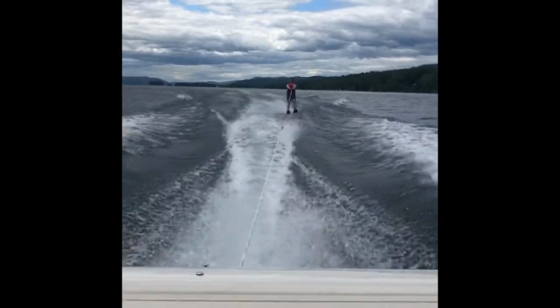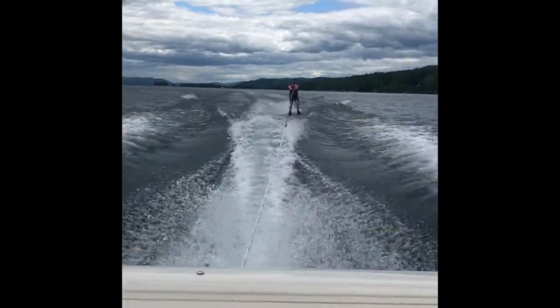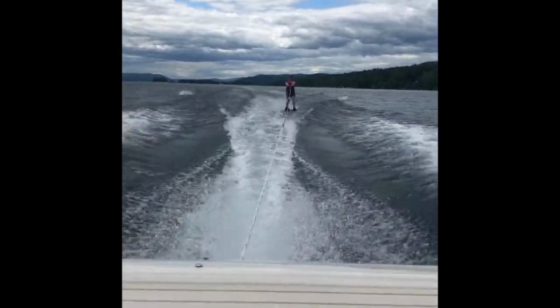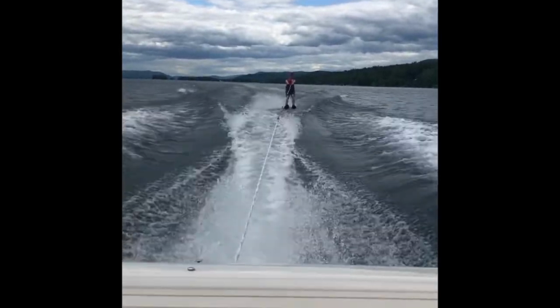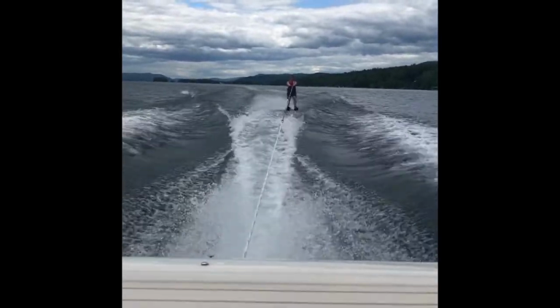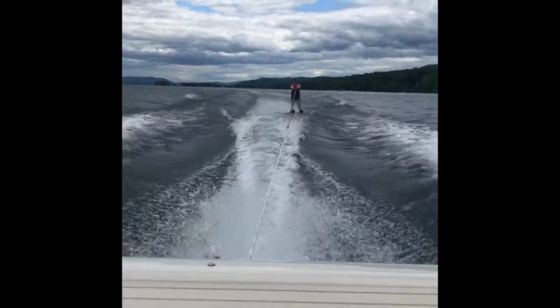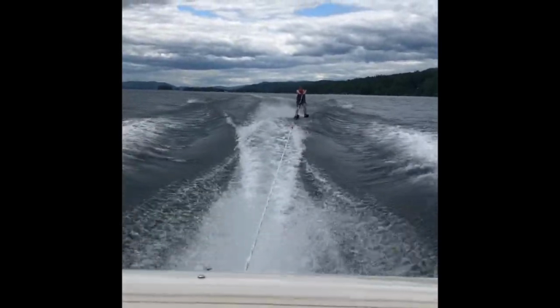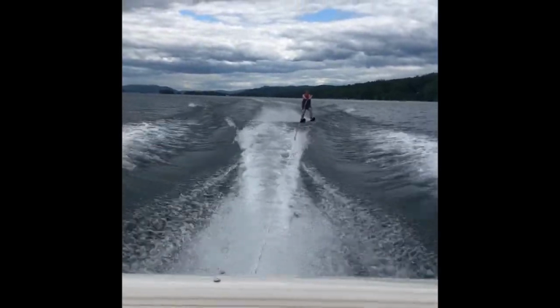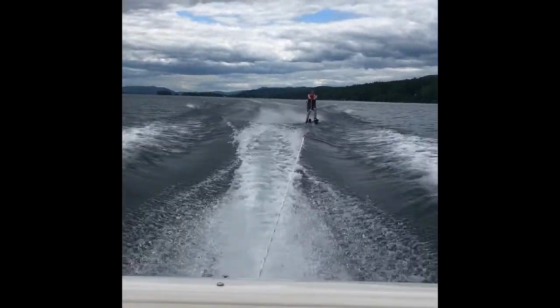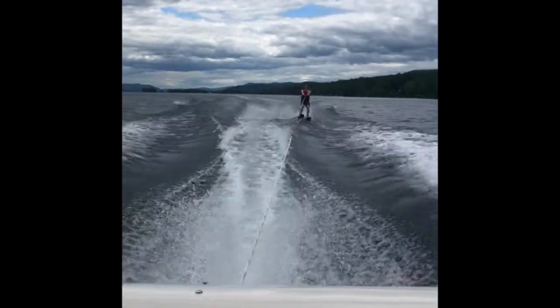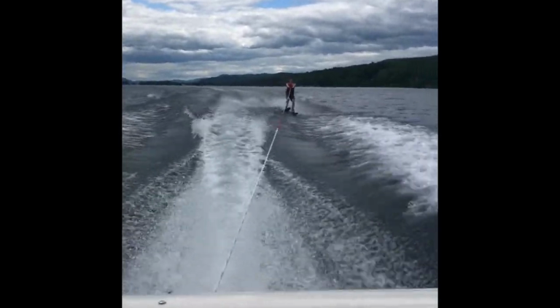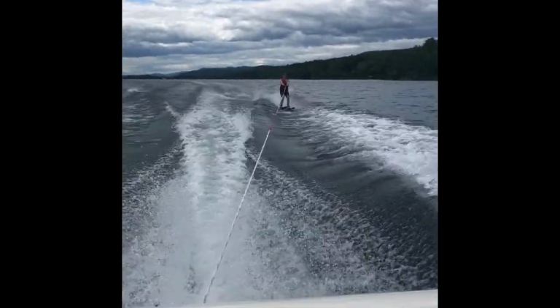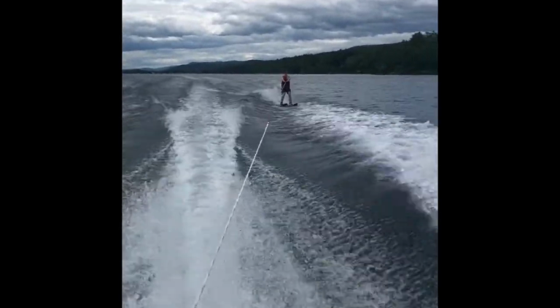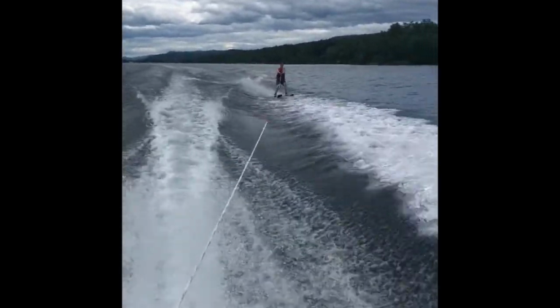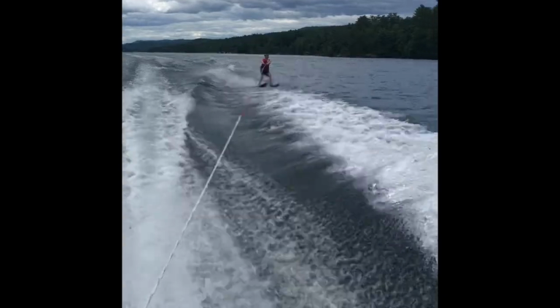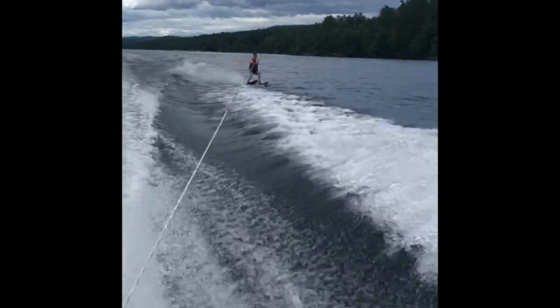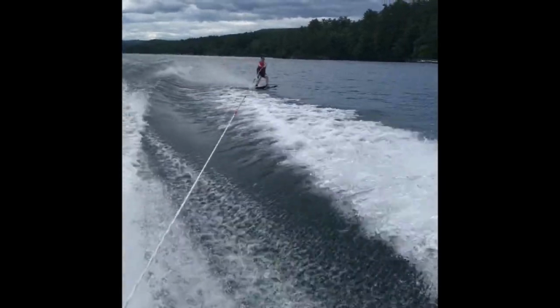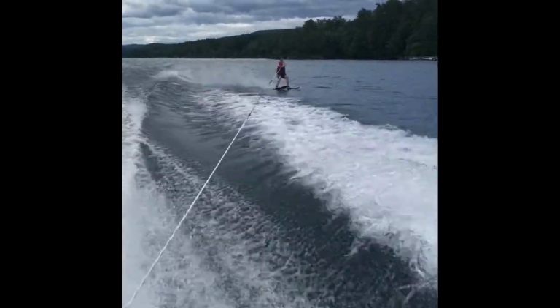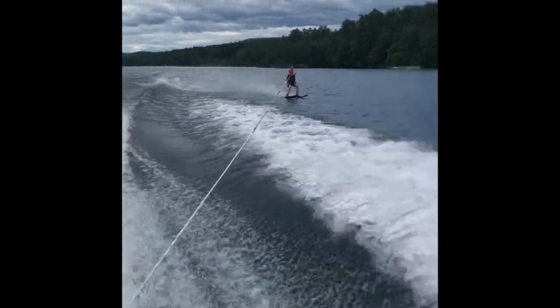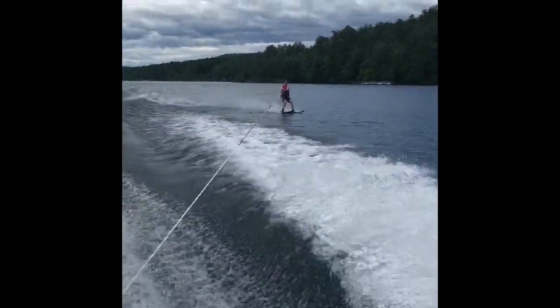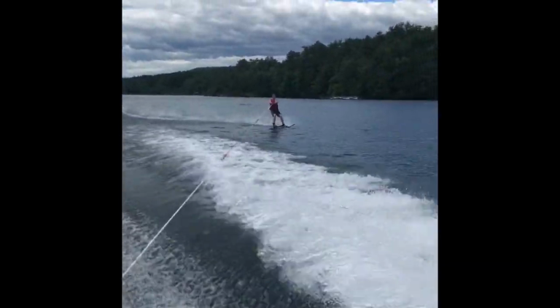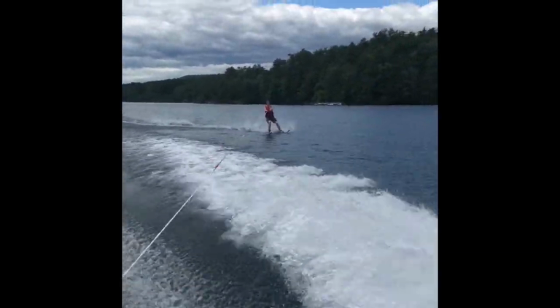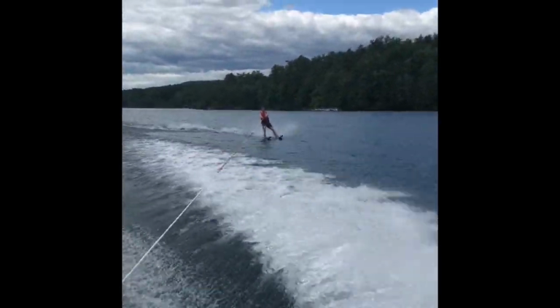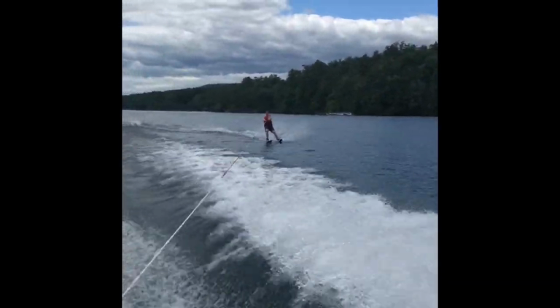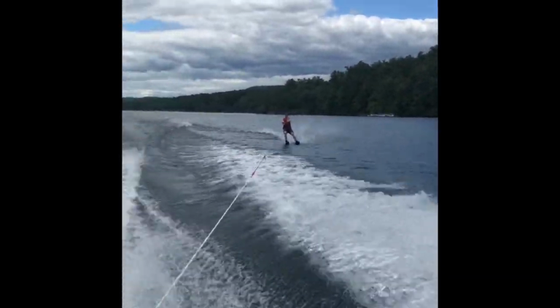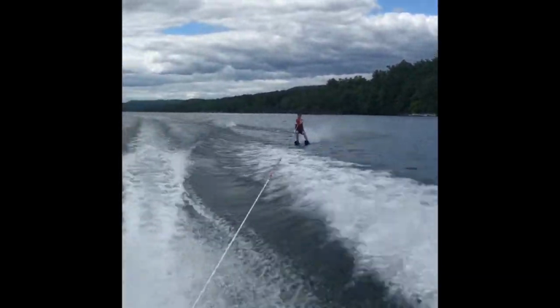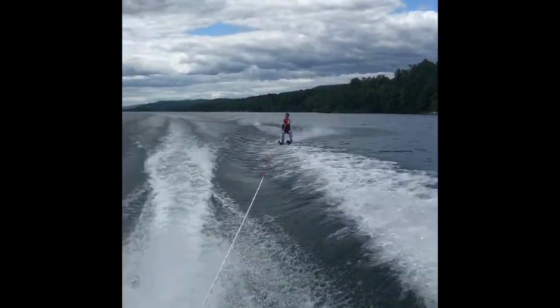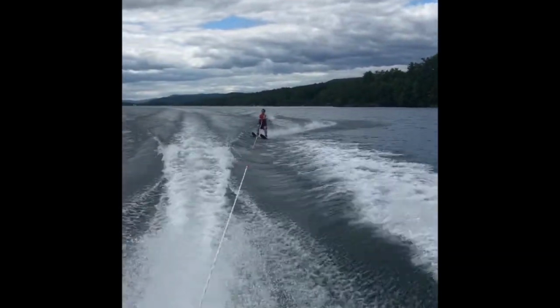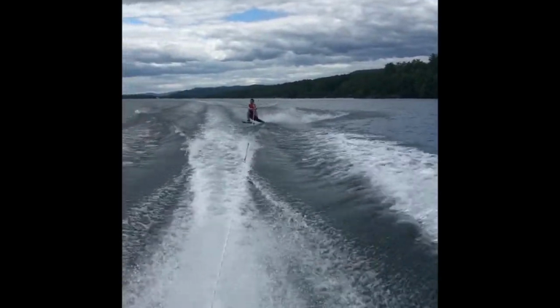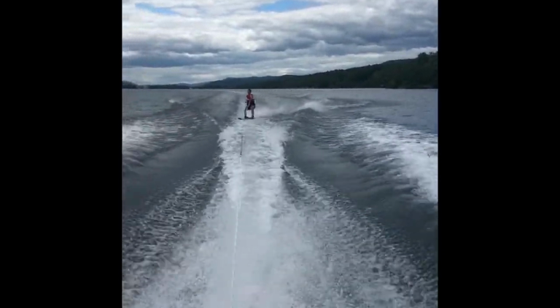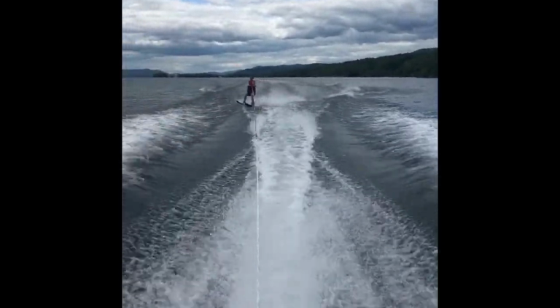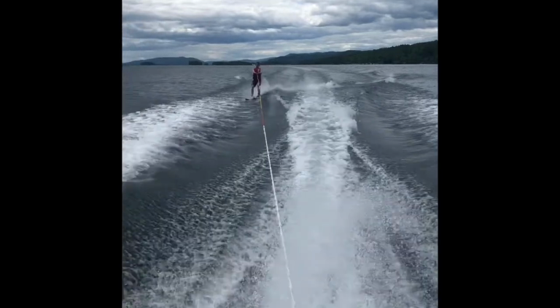It's easier said than done, but water skiing is sort of like riding a bicycle. So once you get the hang of it, you know how to do it and you're good. So yeah, let's get into the physics of it.